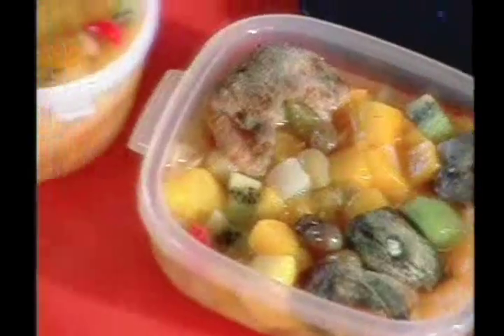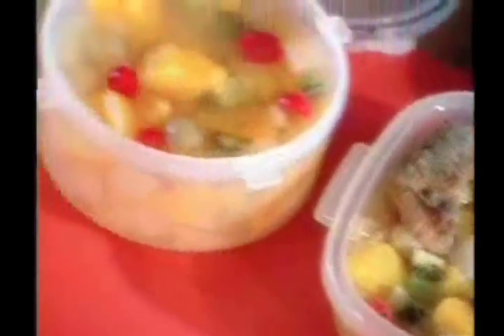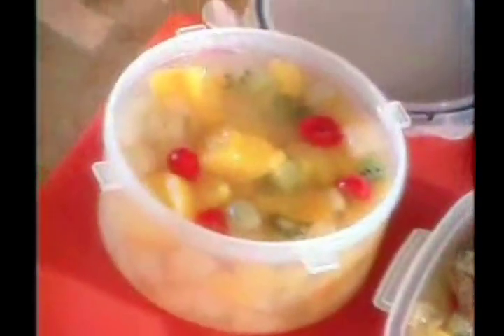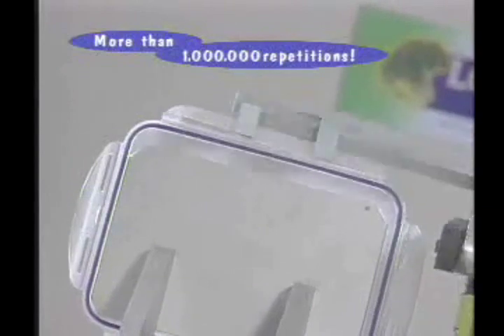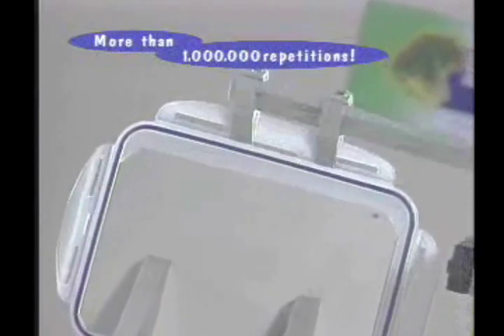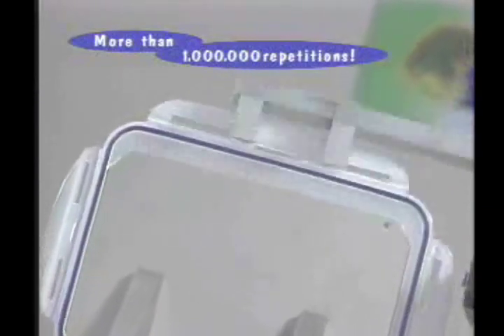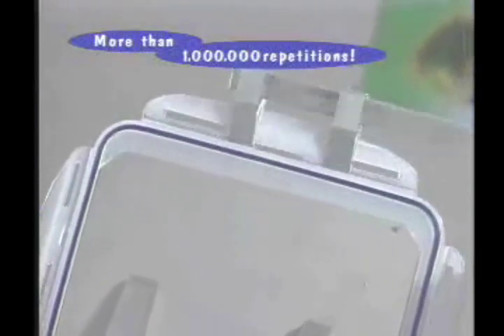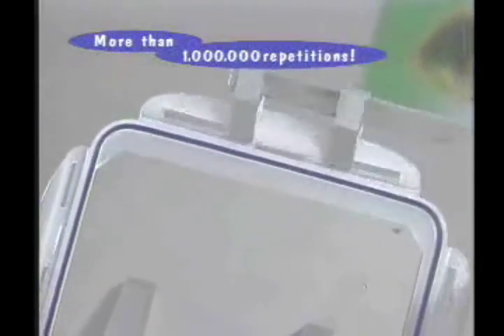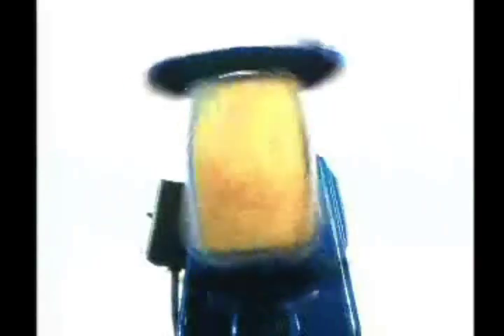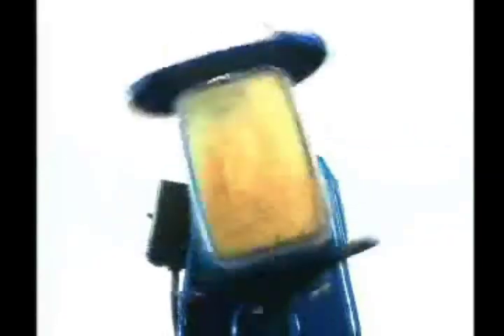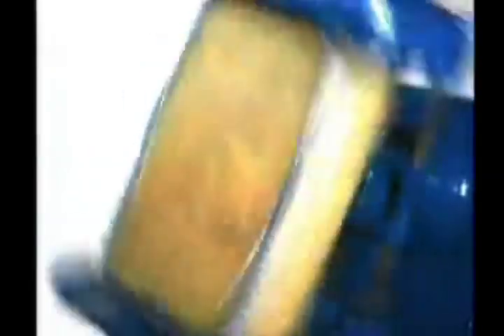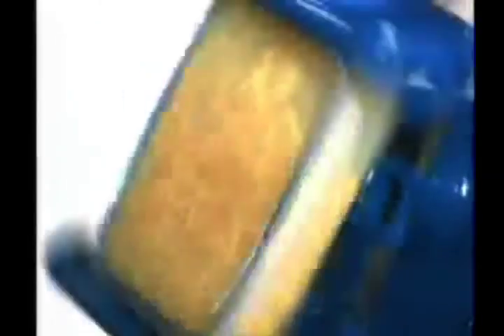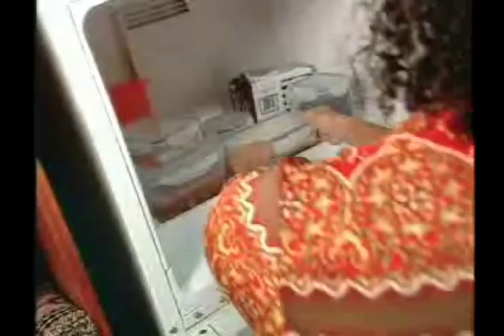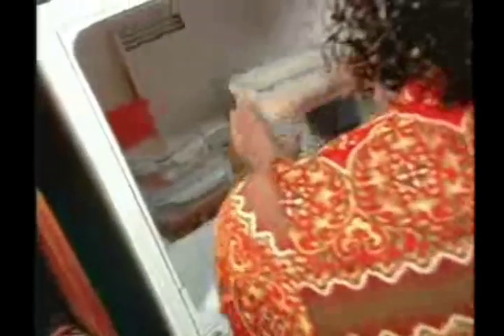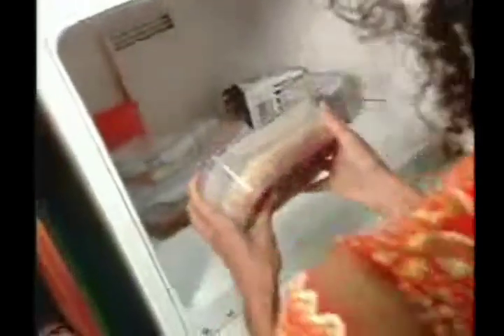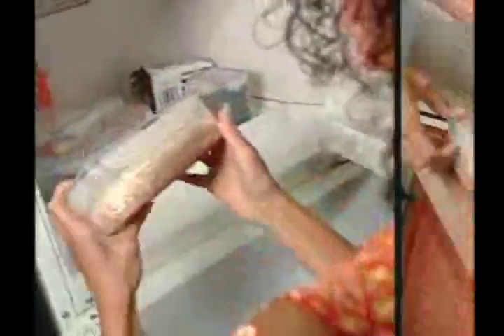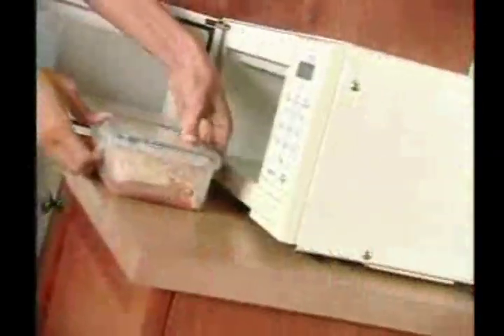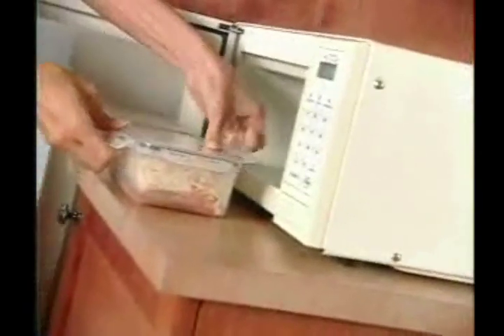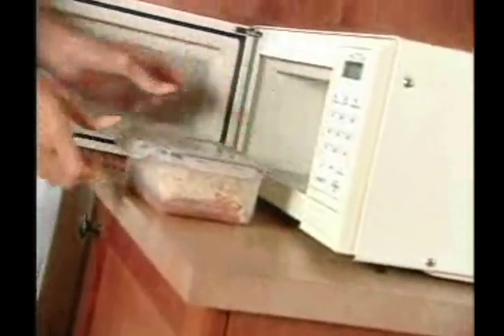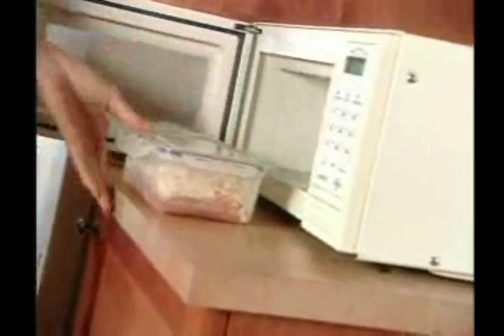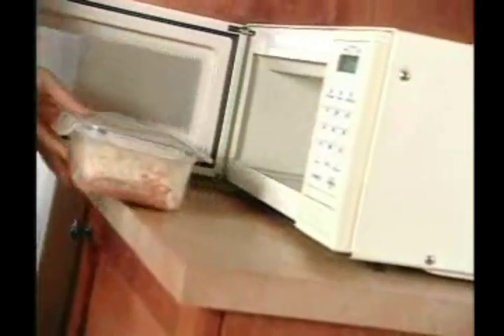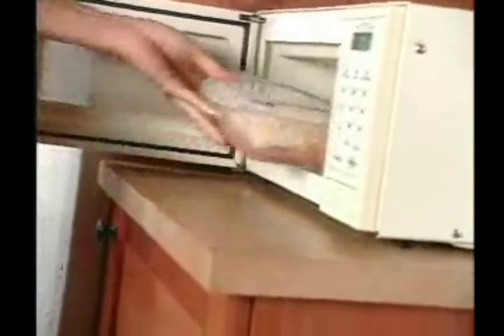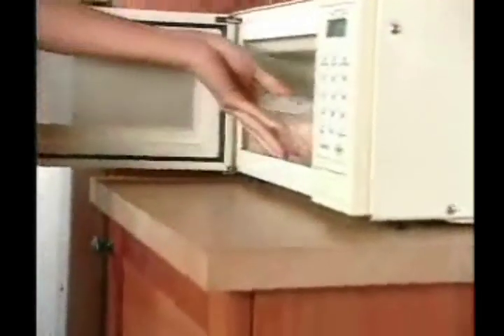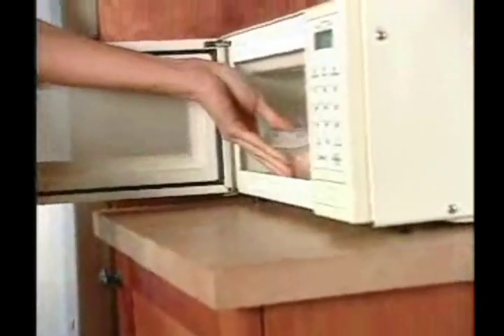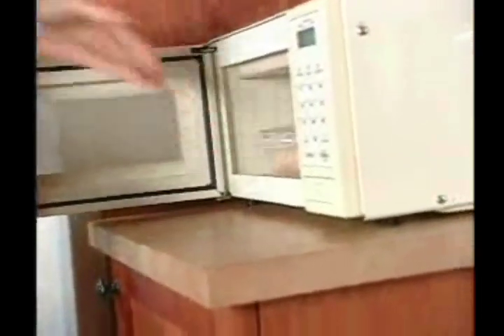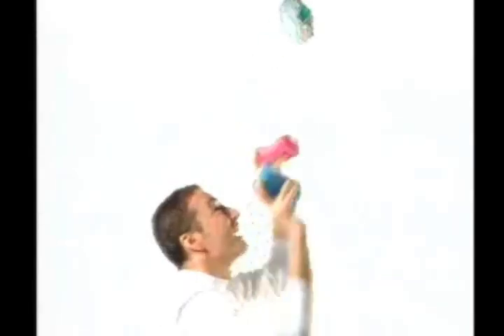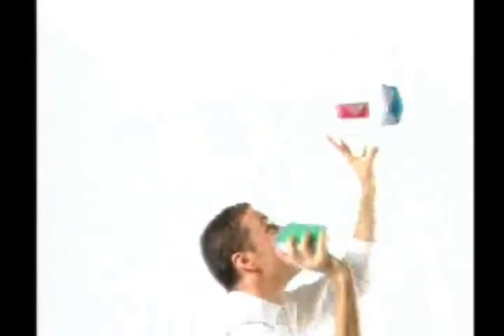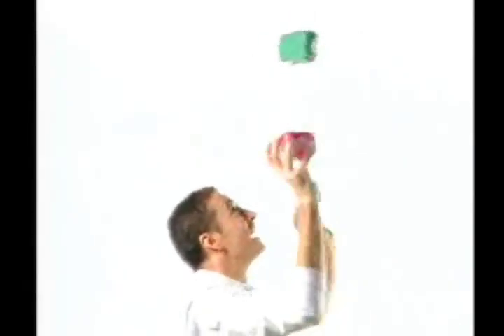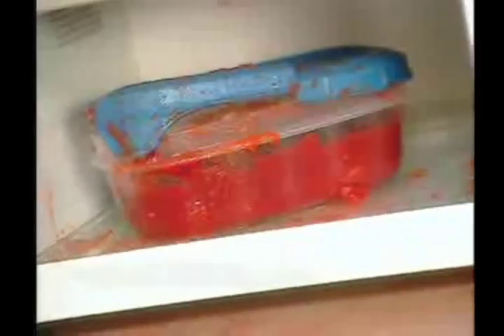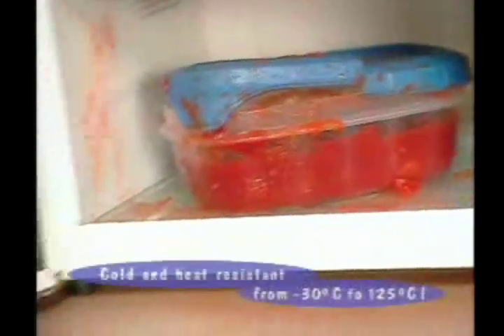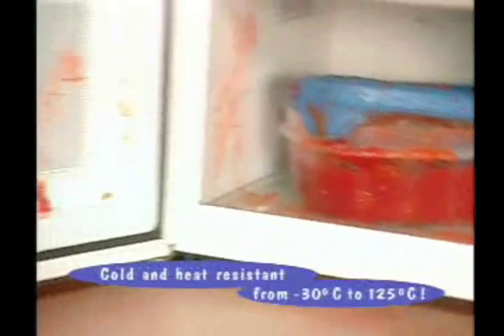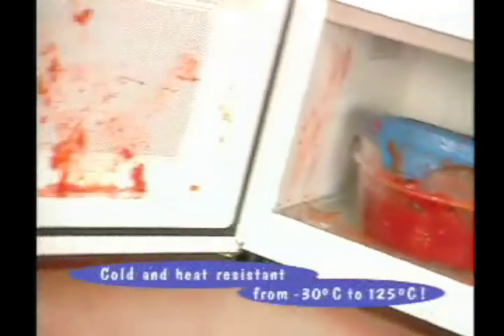Lock and Lock containers are really tough. They go directly from the freezer into the microwave and they're dishwasher safe. The durable plastic will save you from a nasty mess like this.